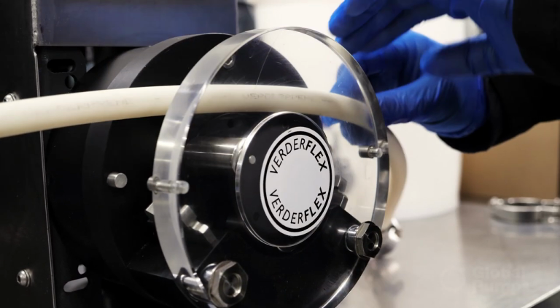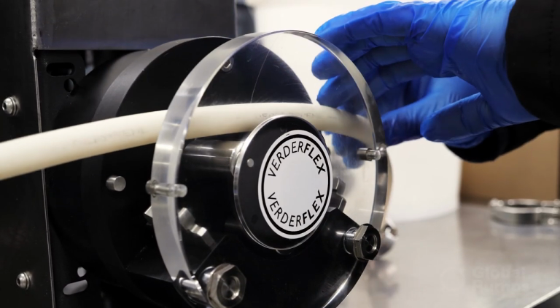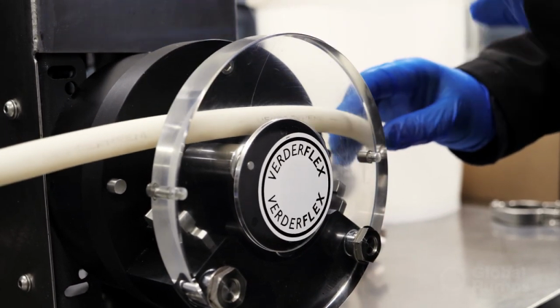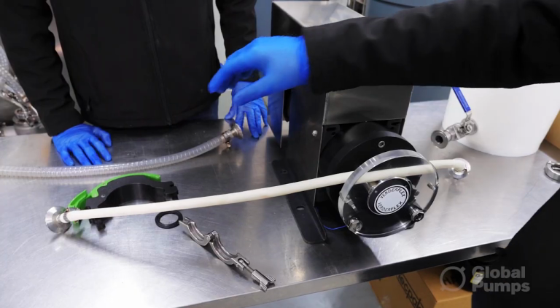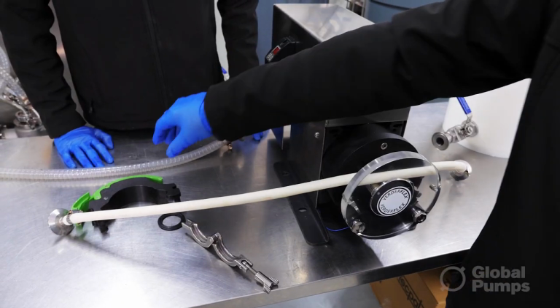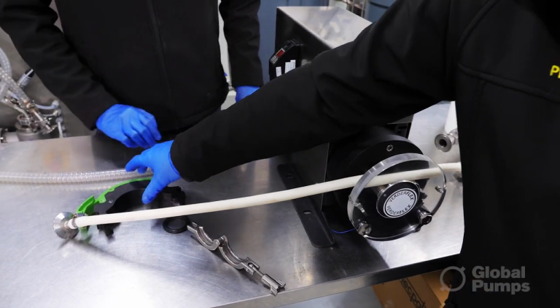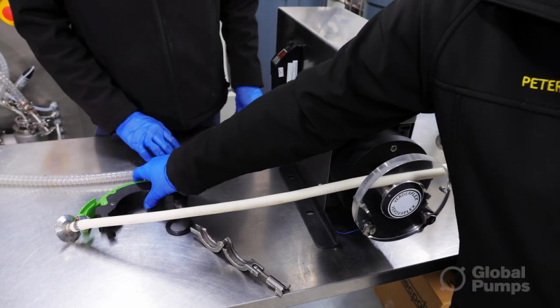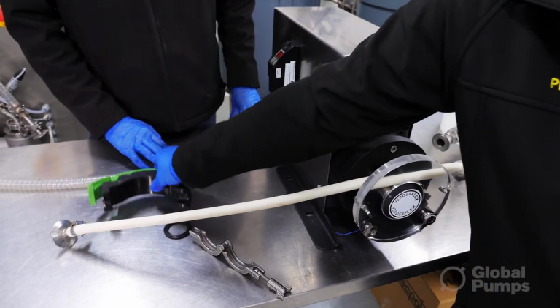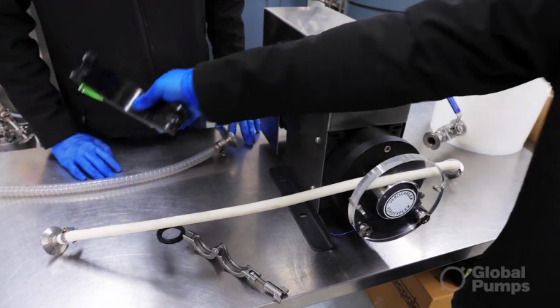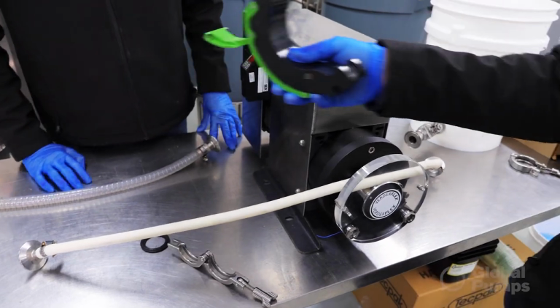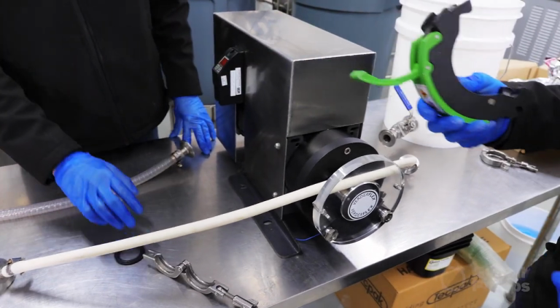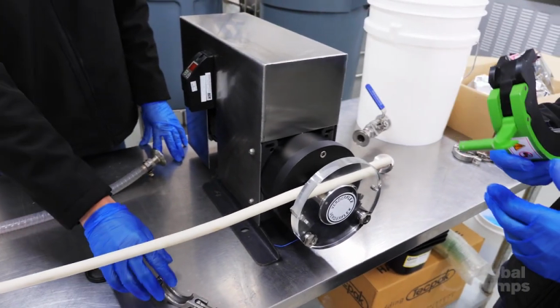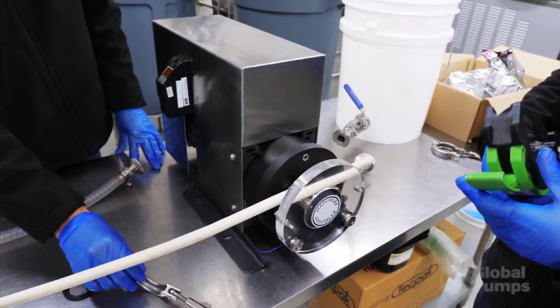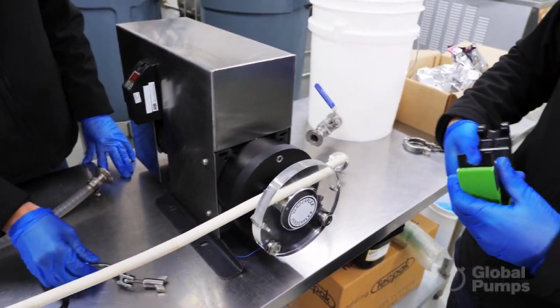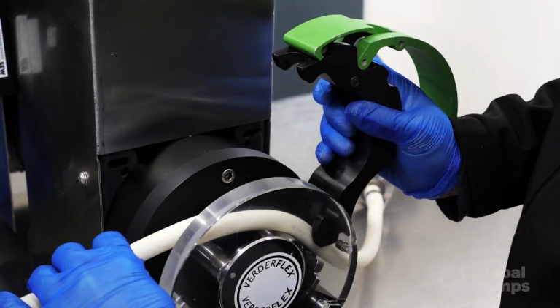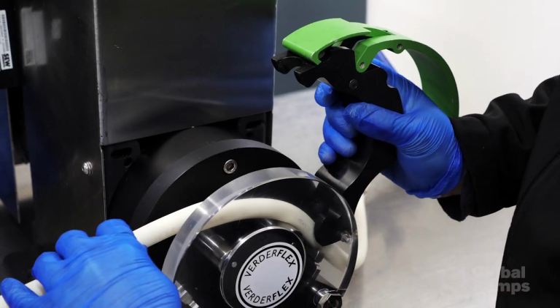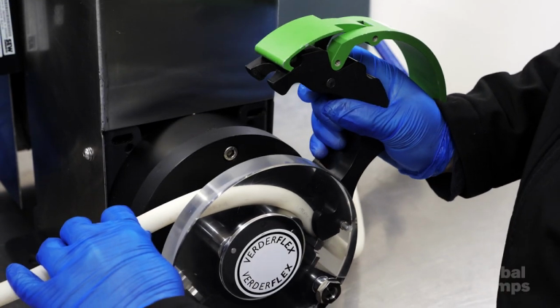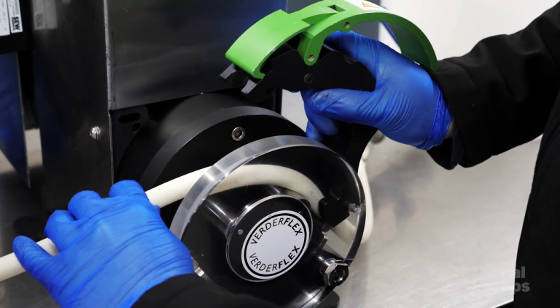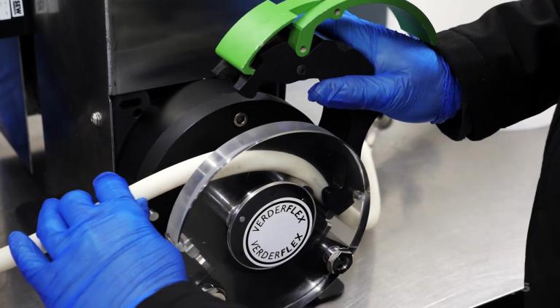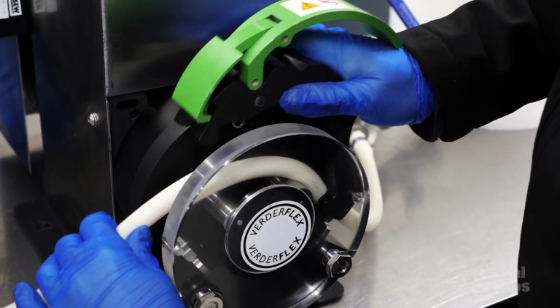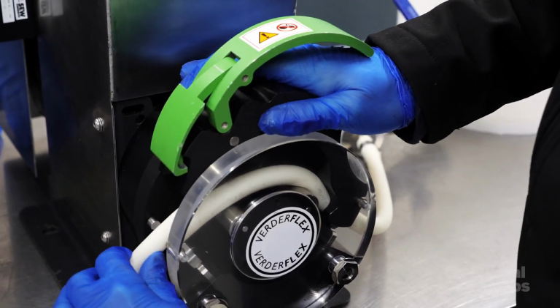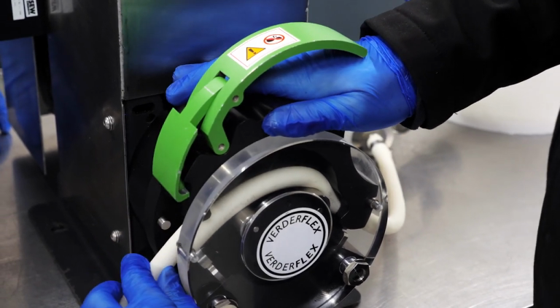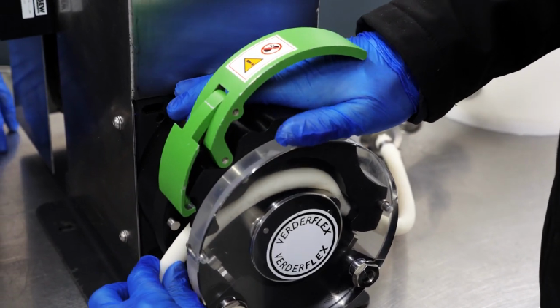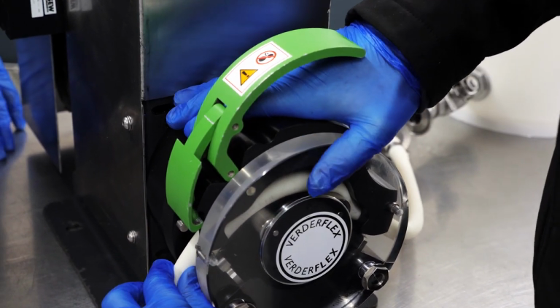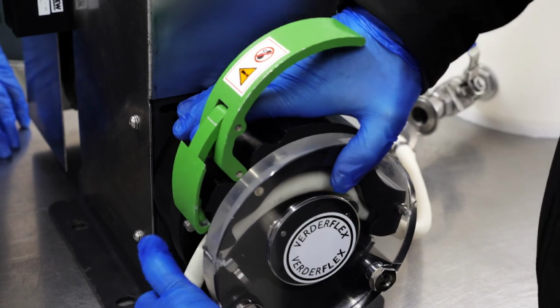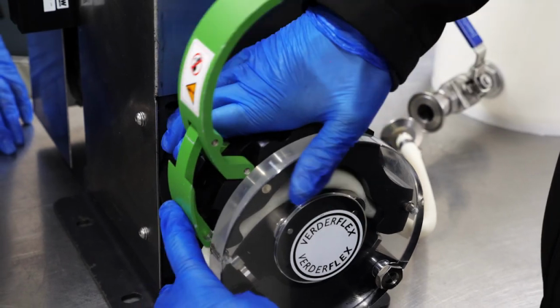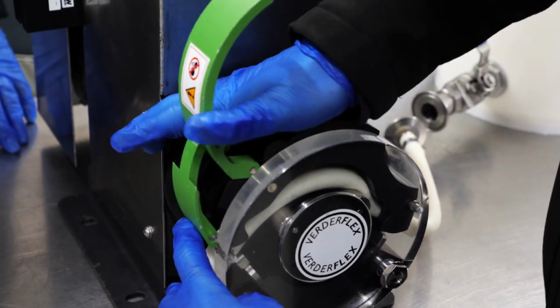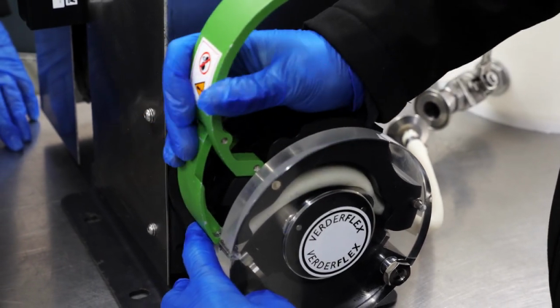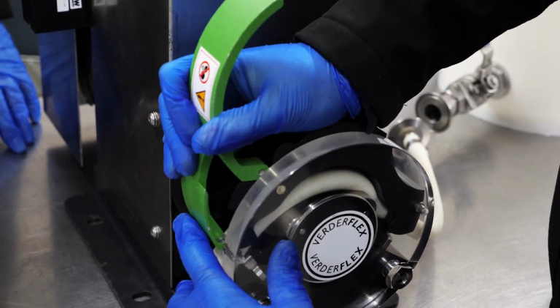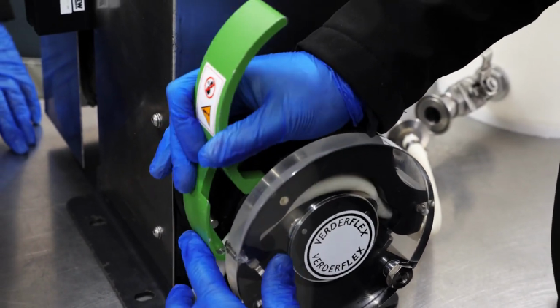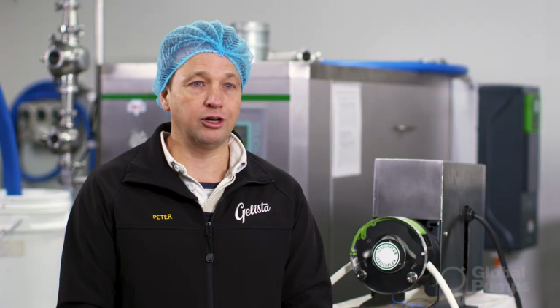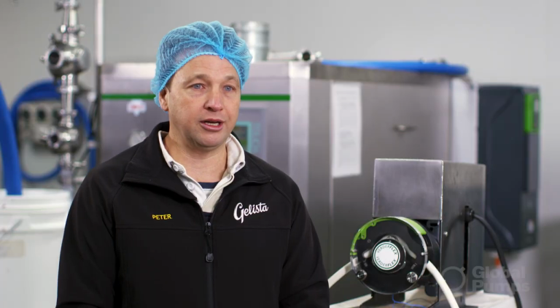Global Pumps was able to provide us with a suitable pump, offered the most cost-effective solution, and supplied it so that we could put it into use very quickly.